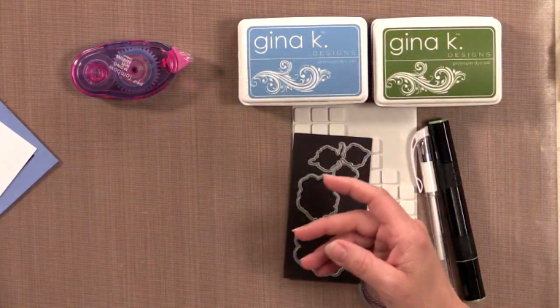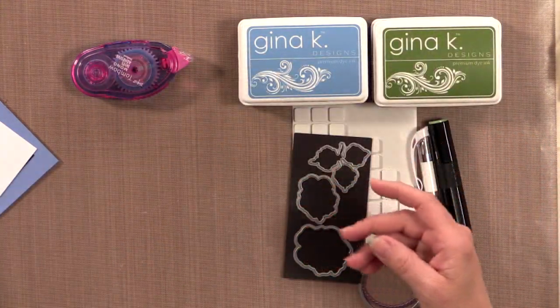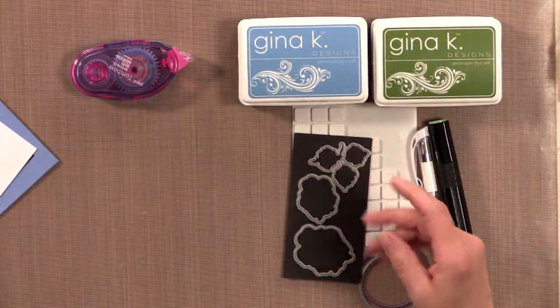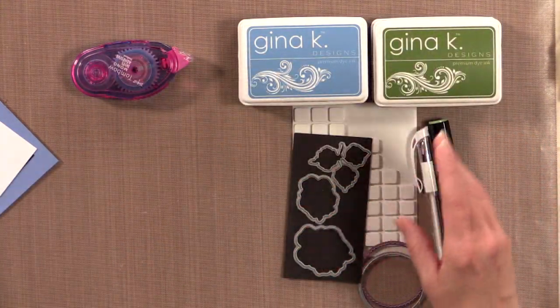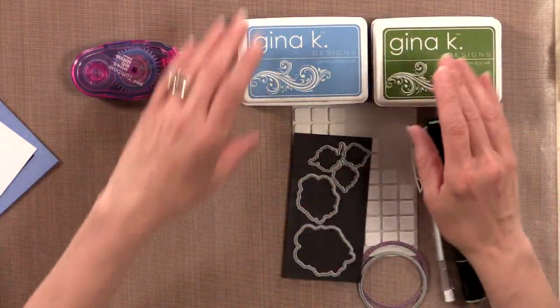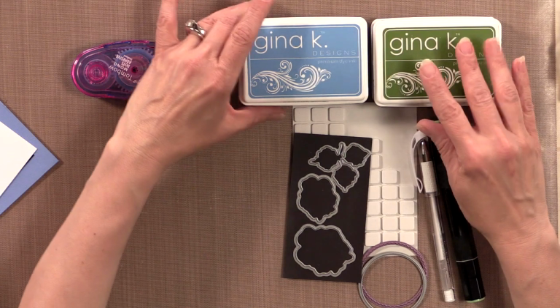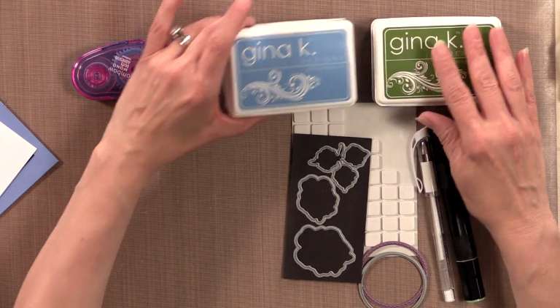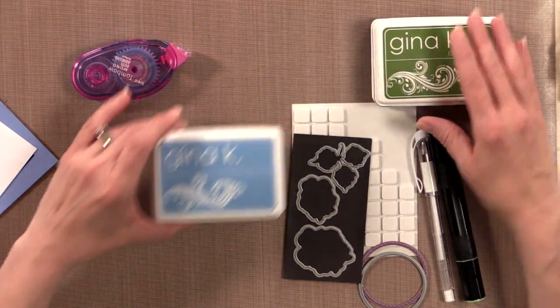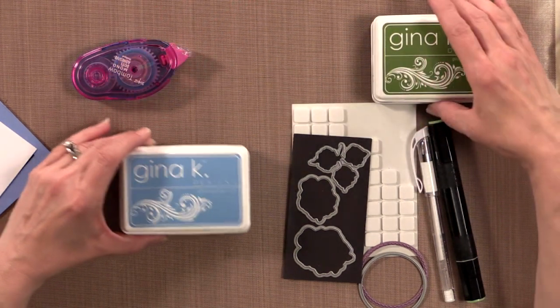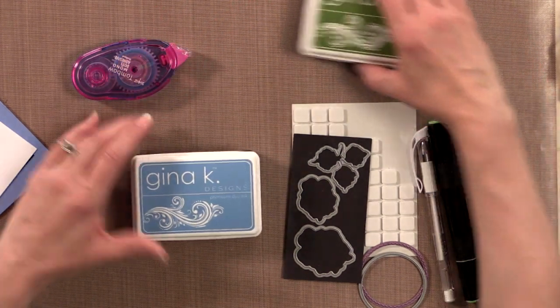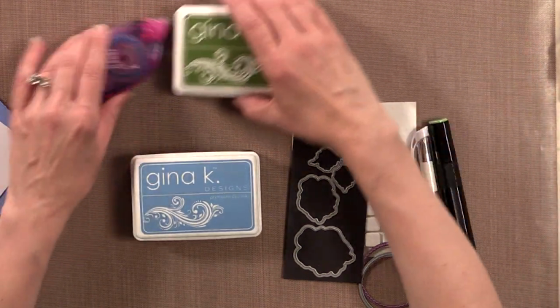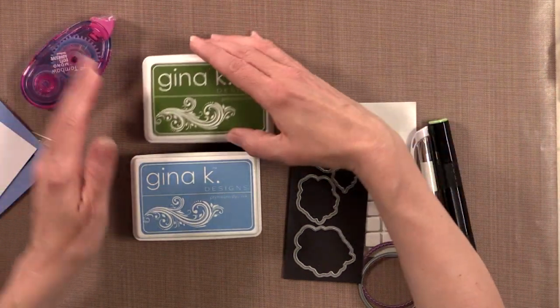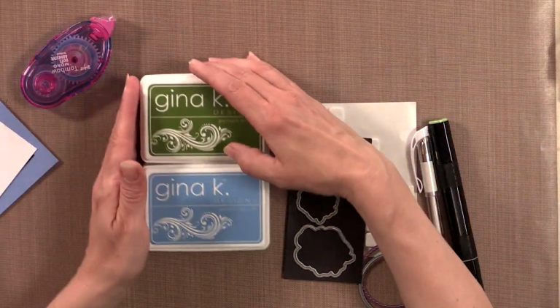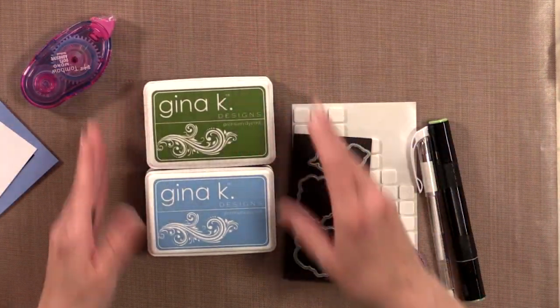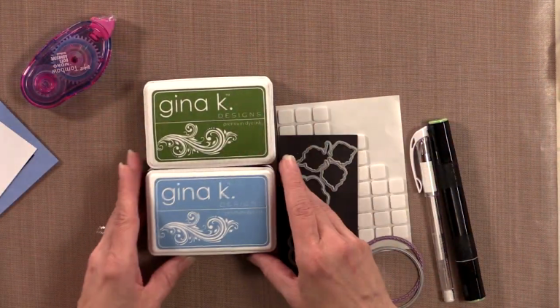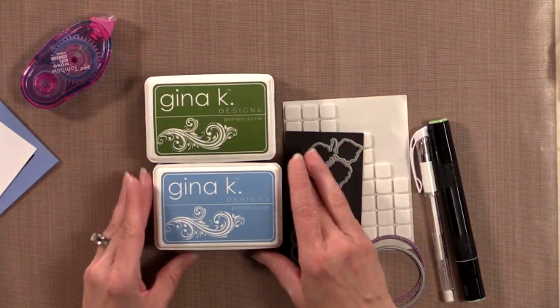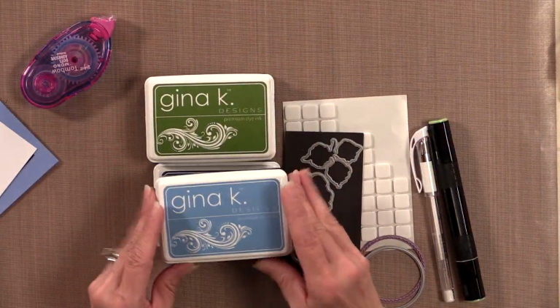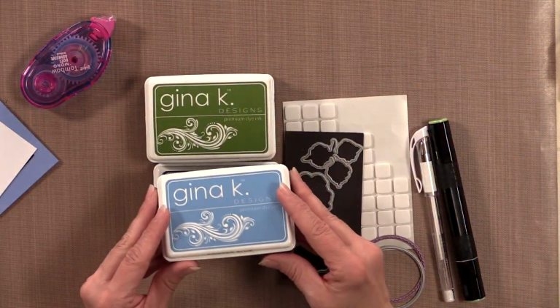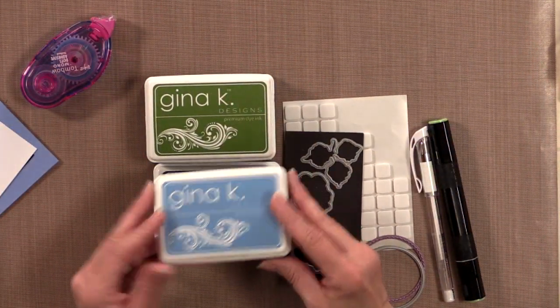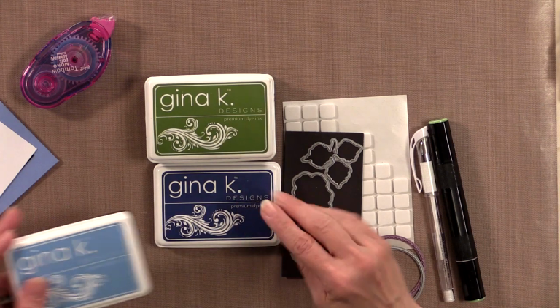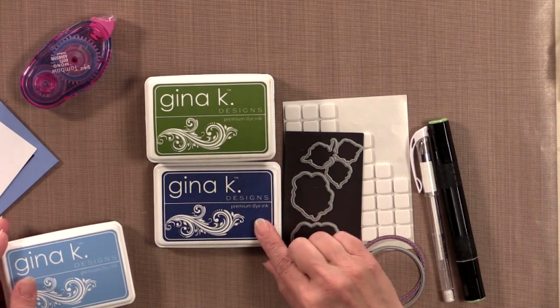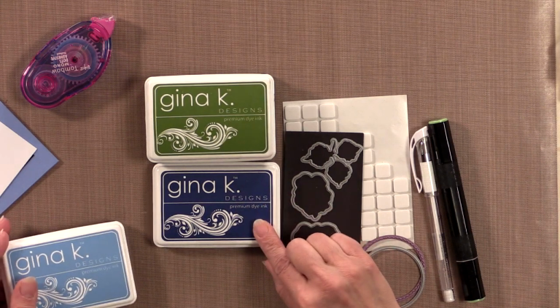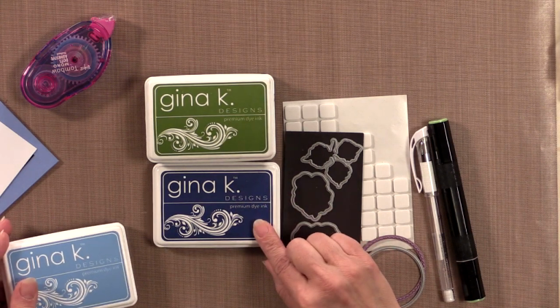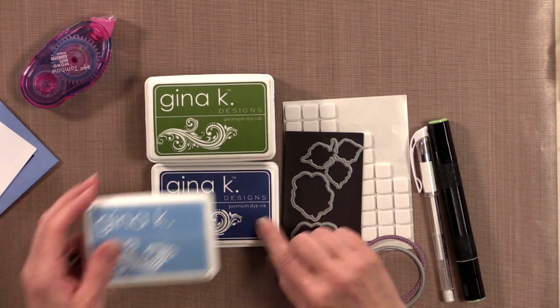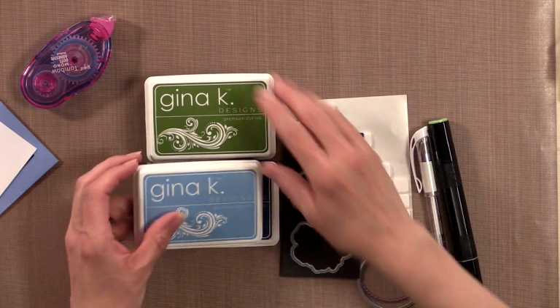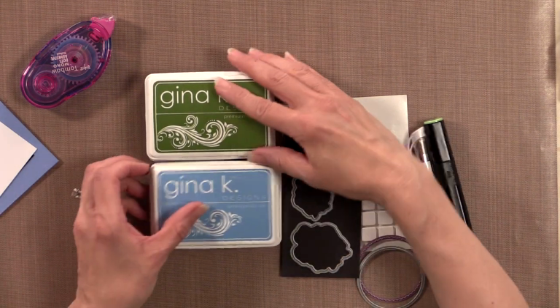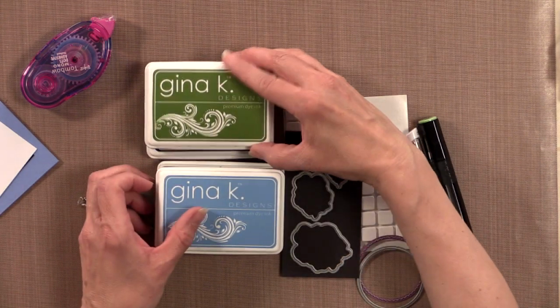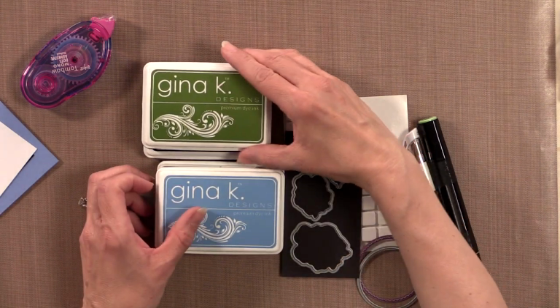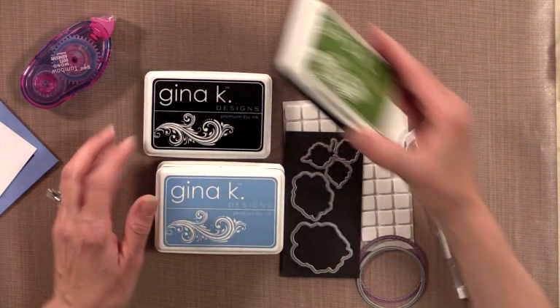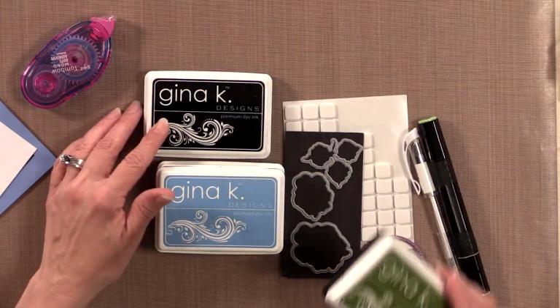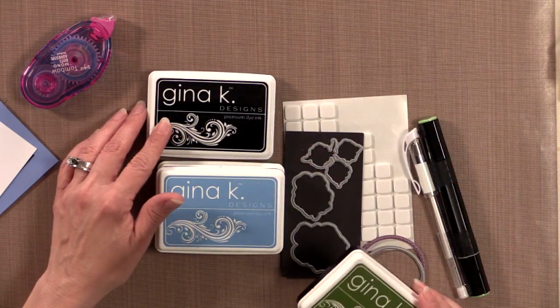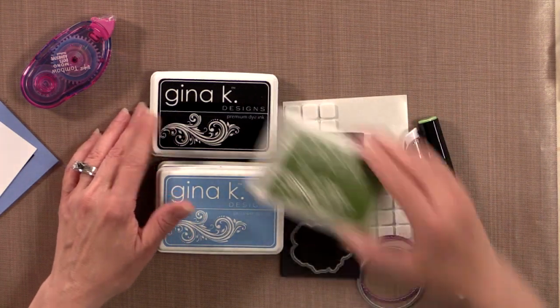Then you're going to need some ink. The inks I've chosen to use today are the Gina K Designs Powder Blue, Blue Denim, Fresh Asparagus, and Black.